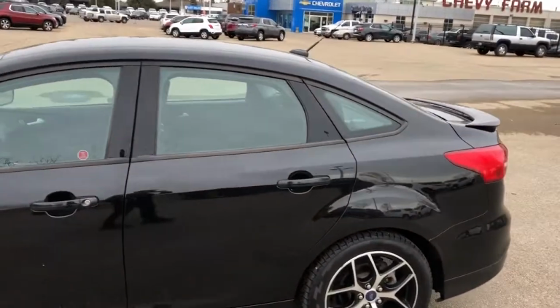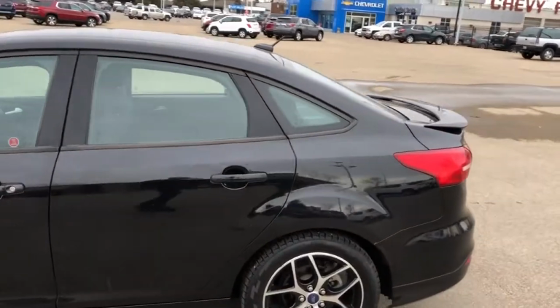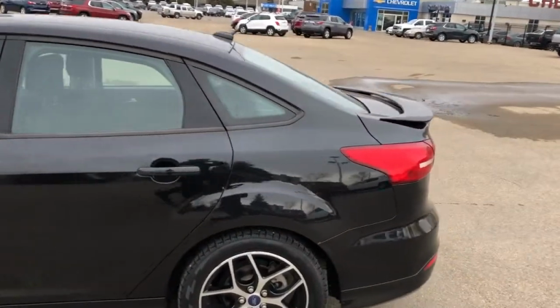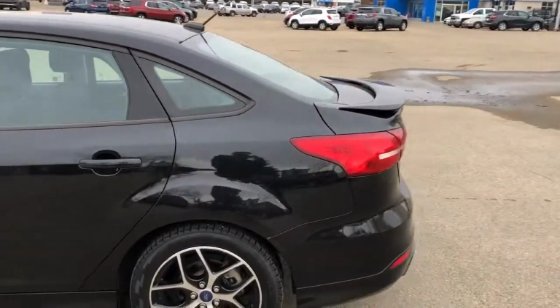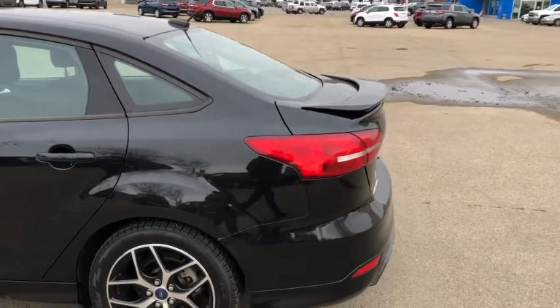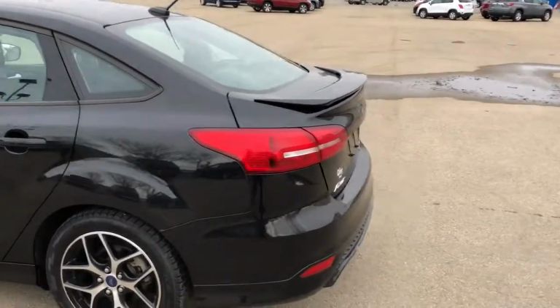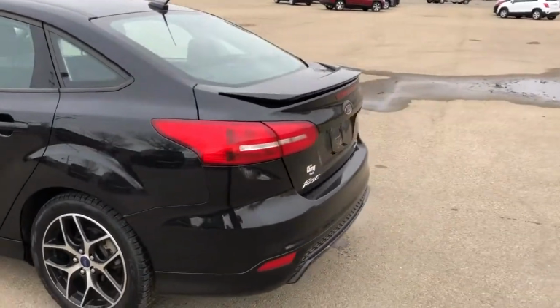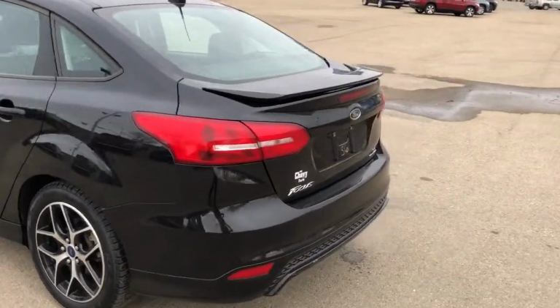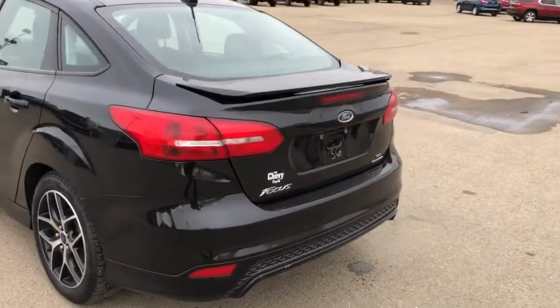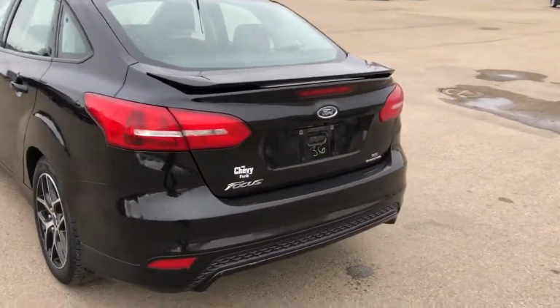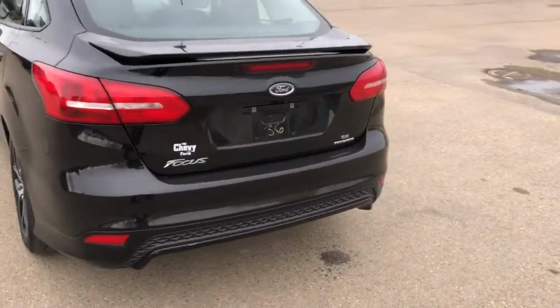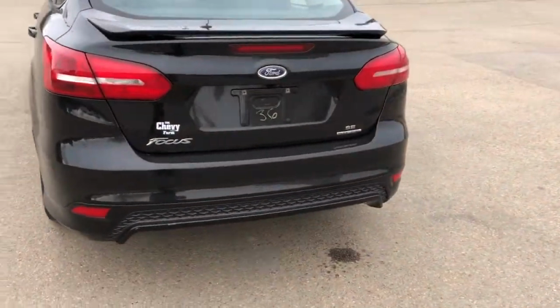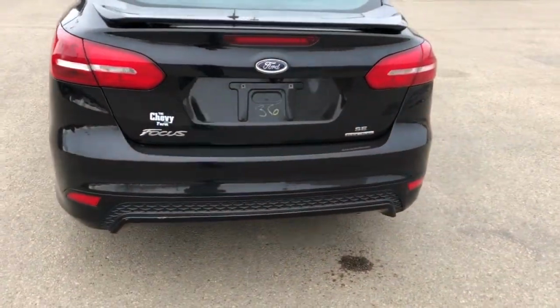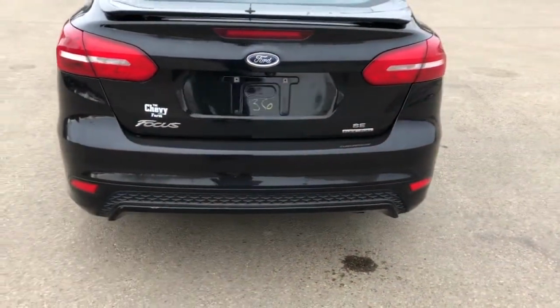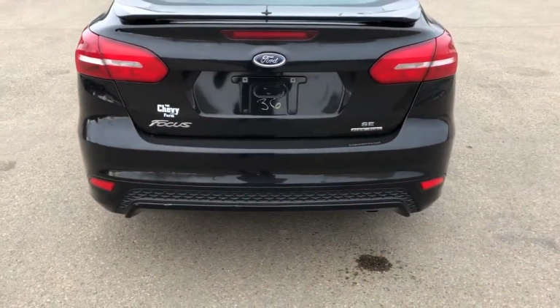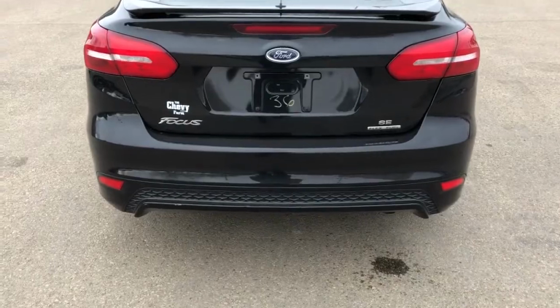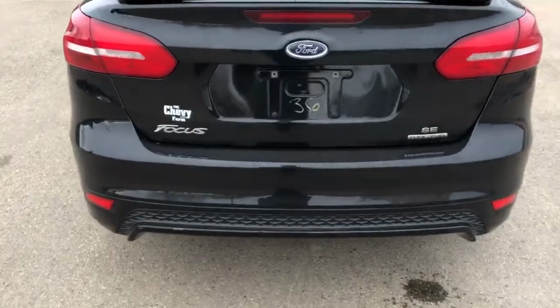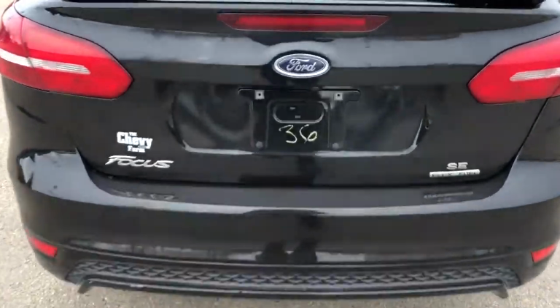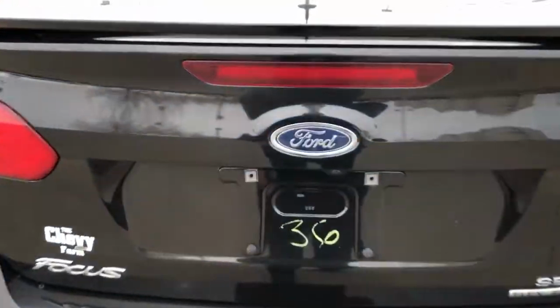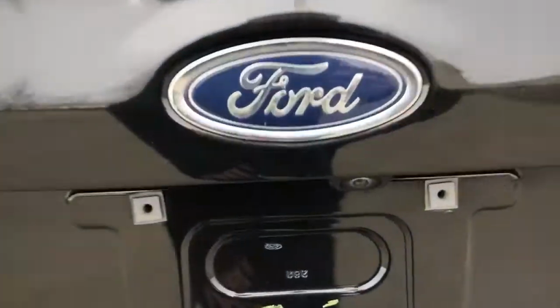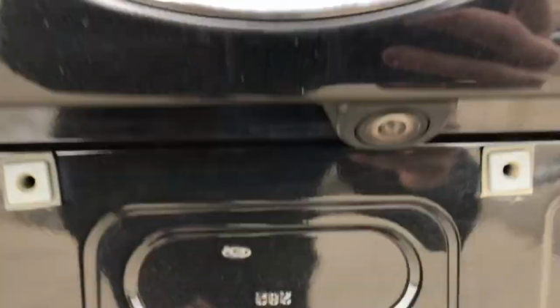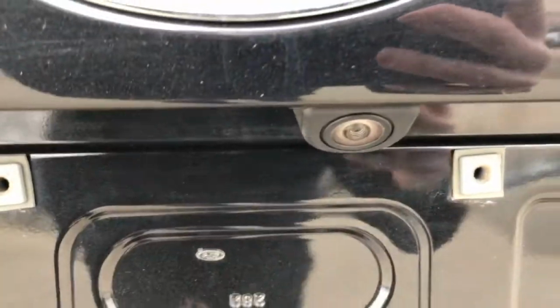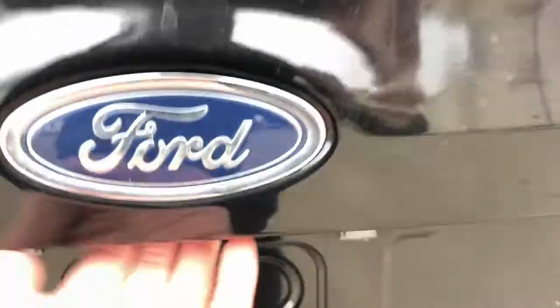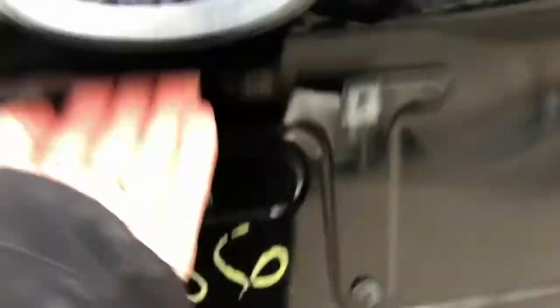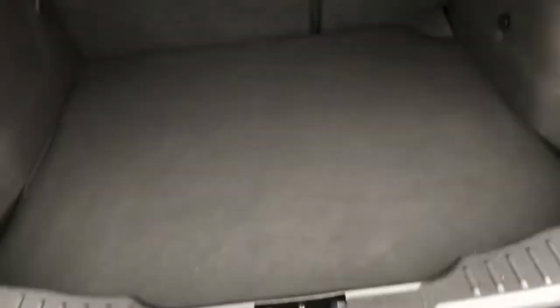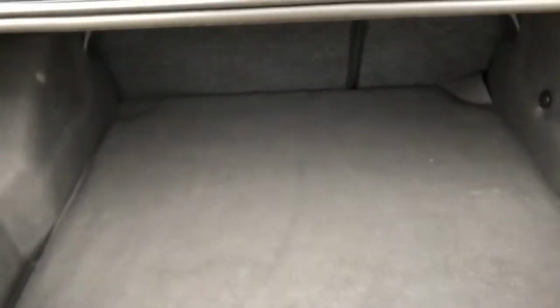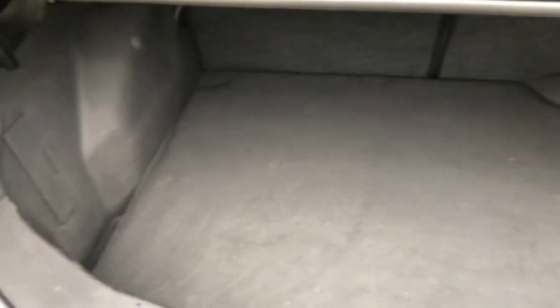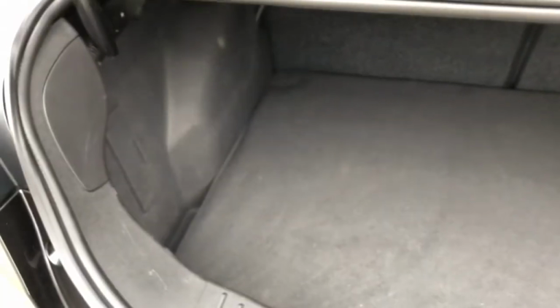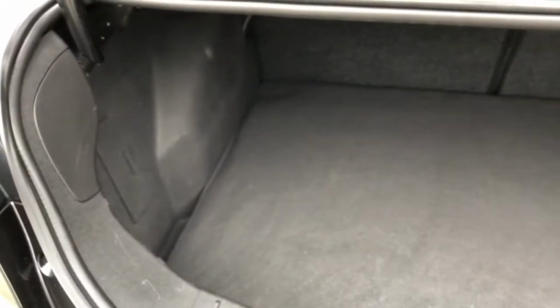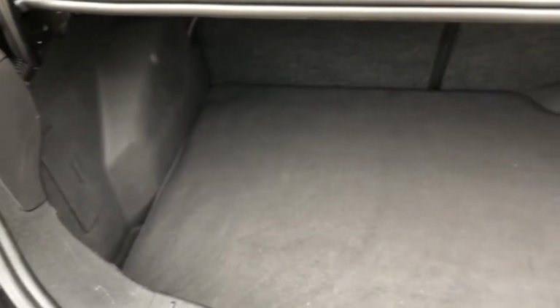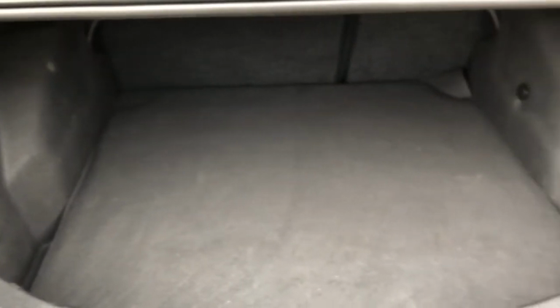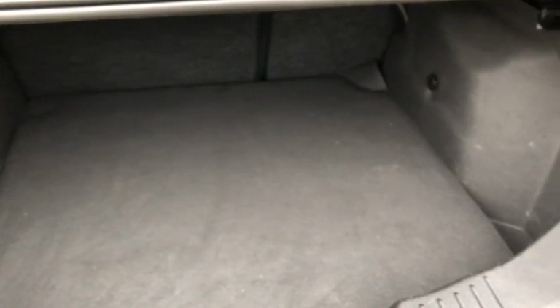Around to the back we have our spoiler, Focus and SE badging in chrome, exhaust off to the right underneath, and our backup camera. Beside that we have the activation for our rear trunk release and plenty of storage inside.